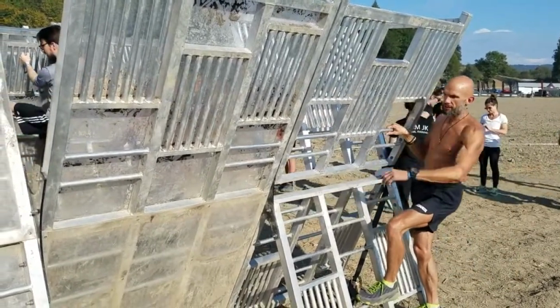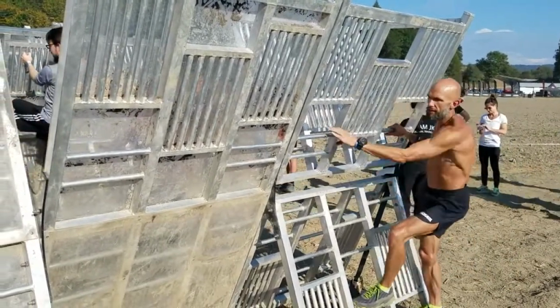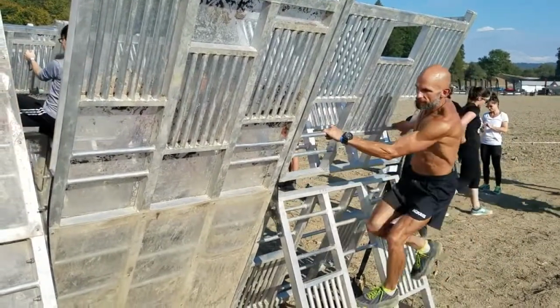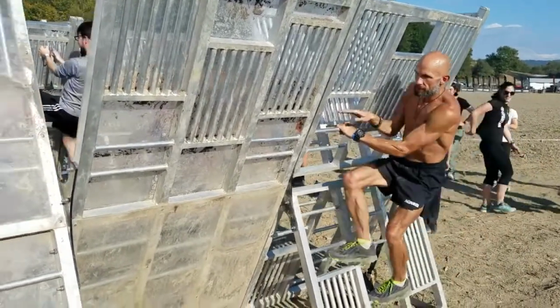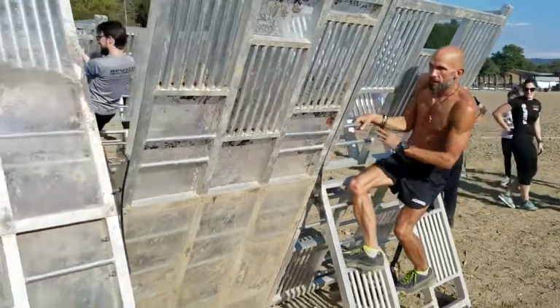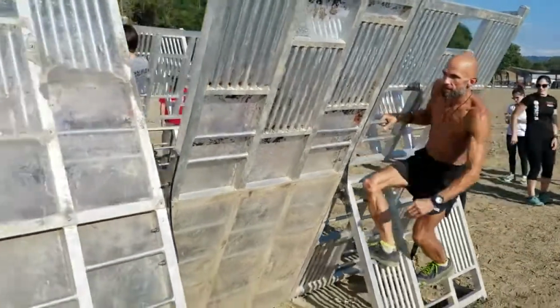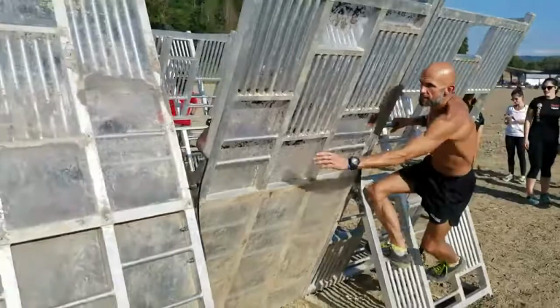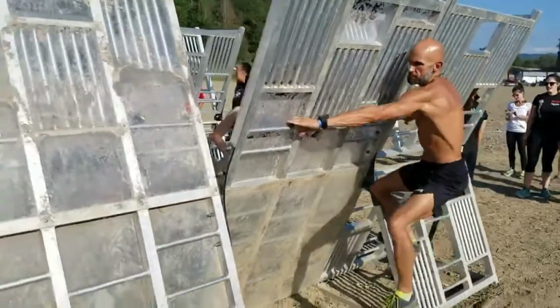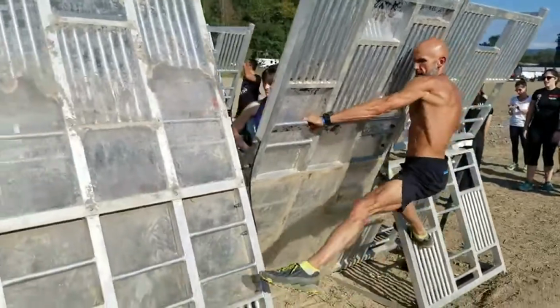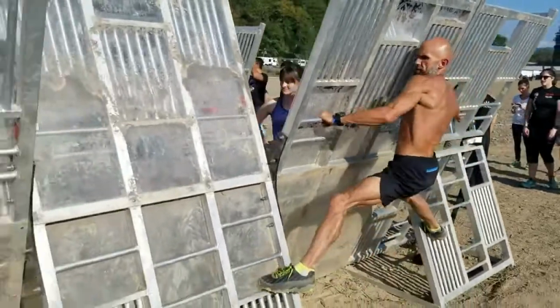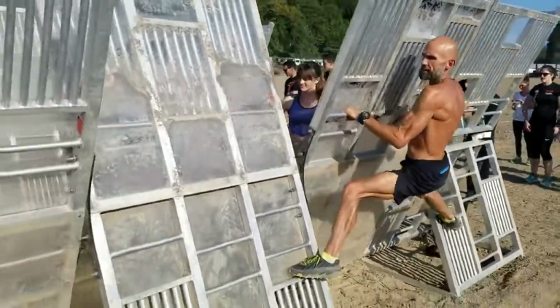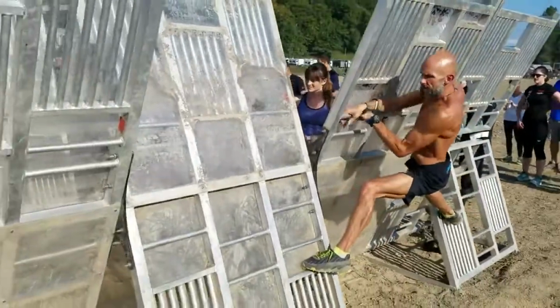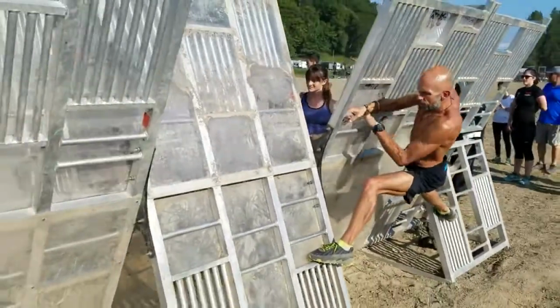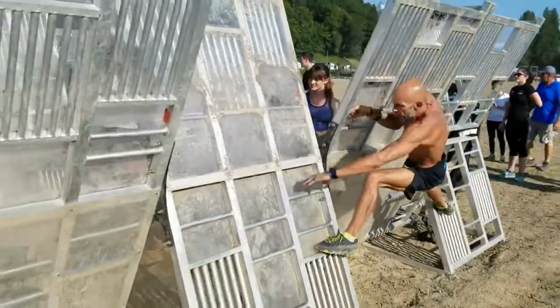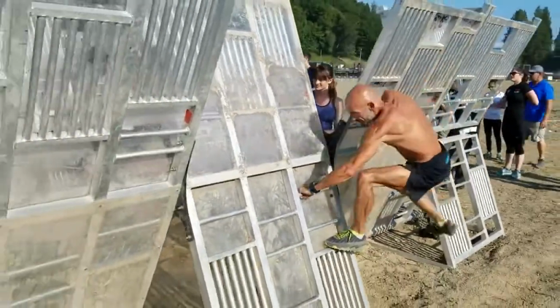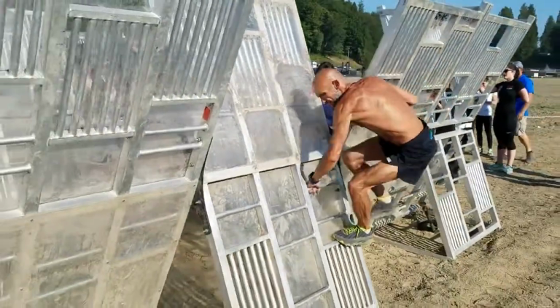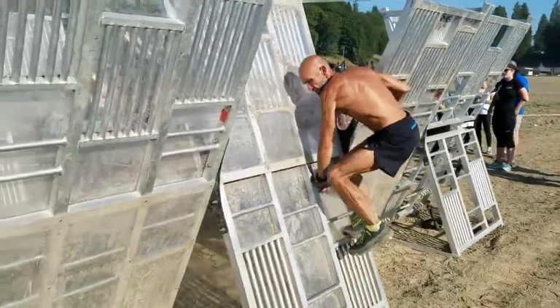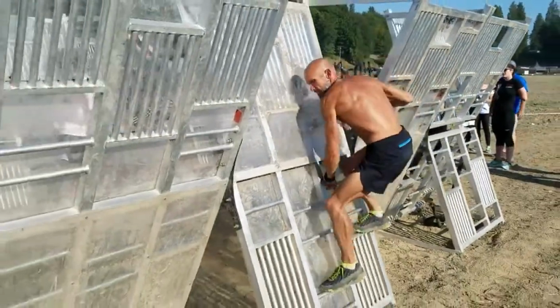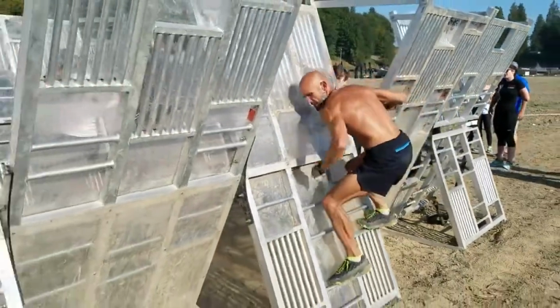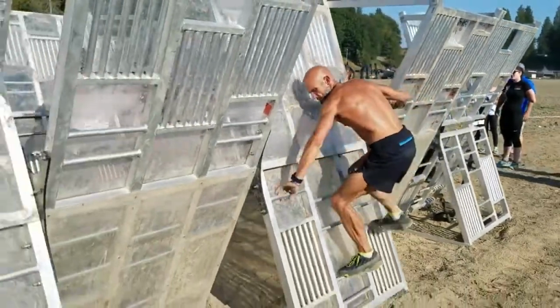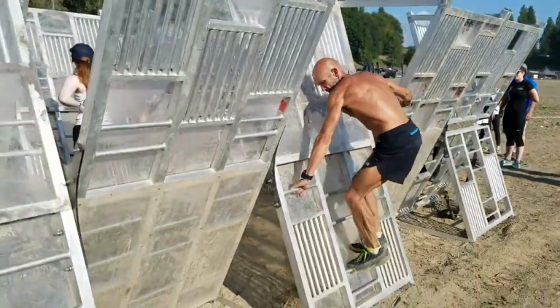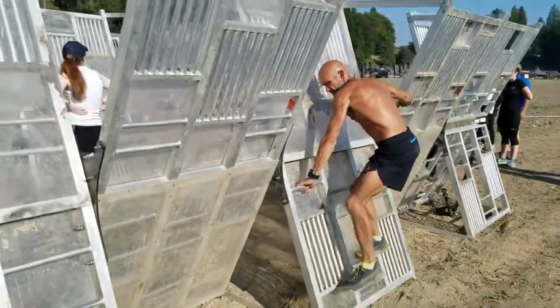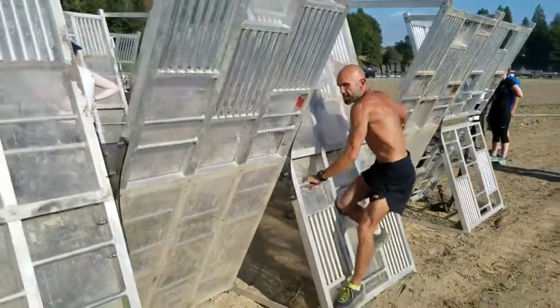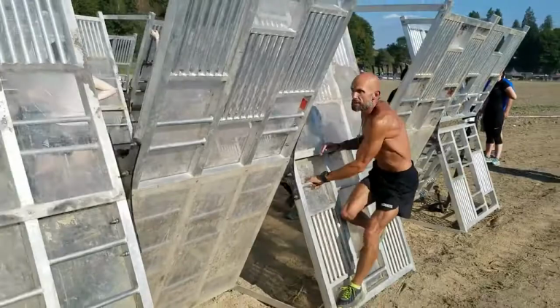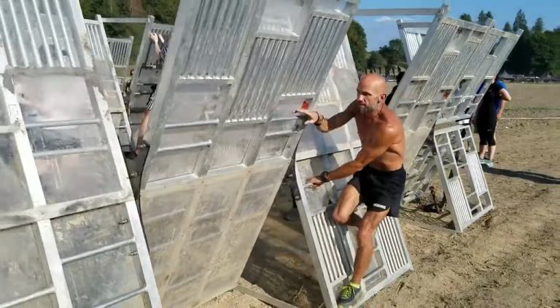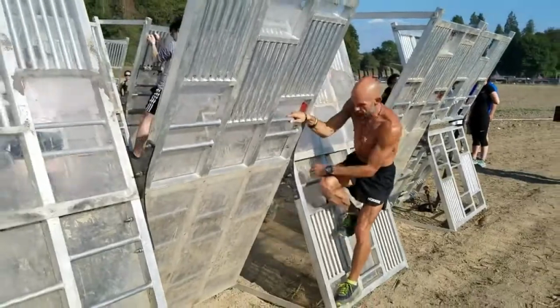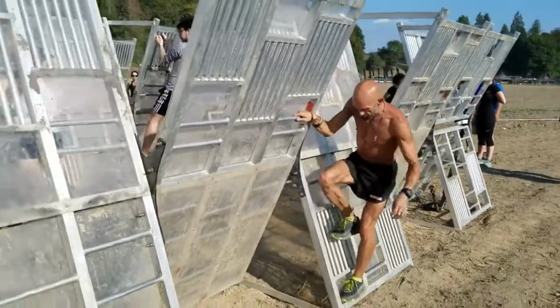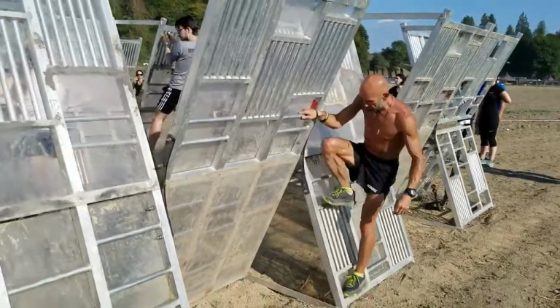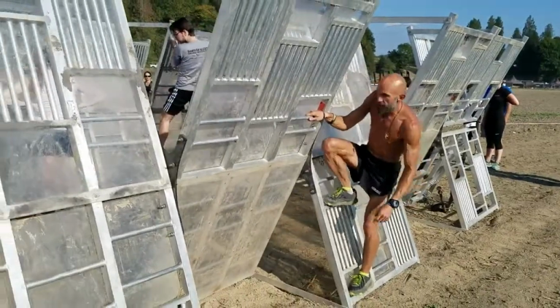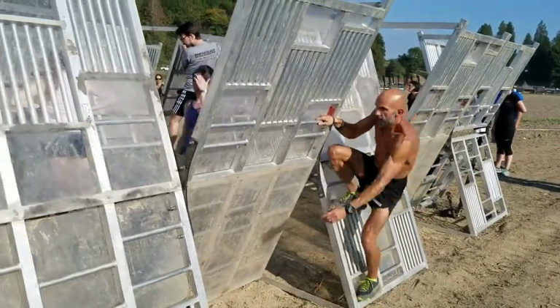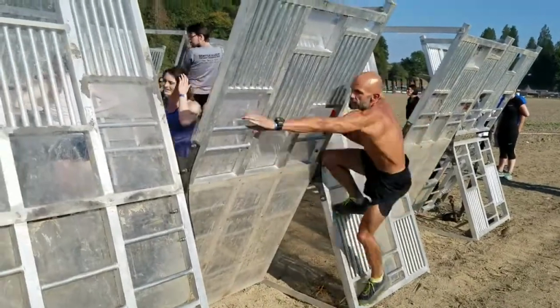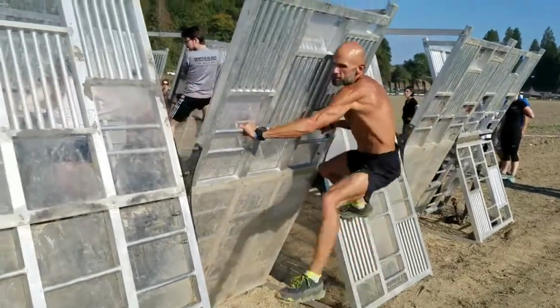All right, here we go. I'm going to have to stretch out a little bit. Make sure you've got that solid grip, even if you have to reach down, get something solid so you're certain.